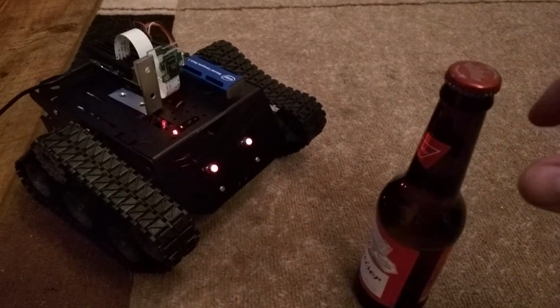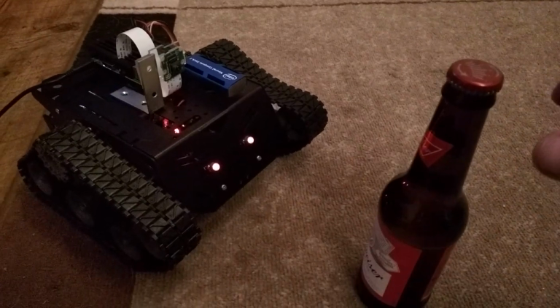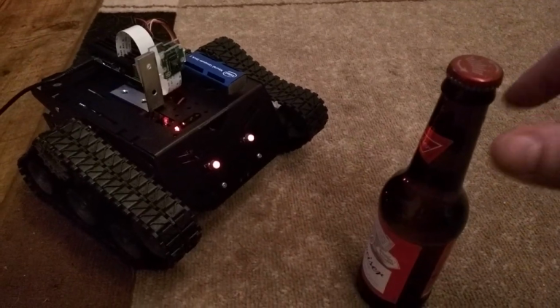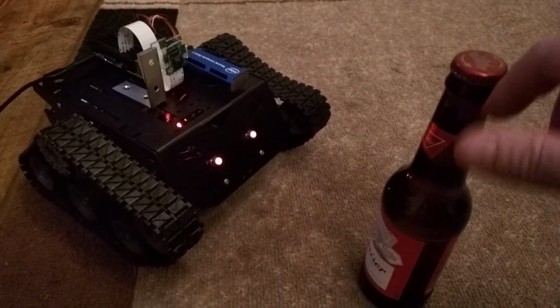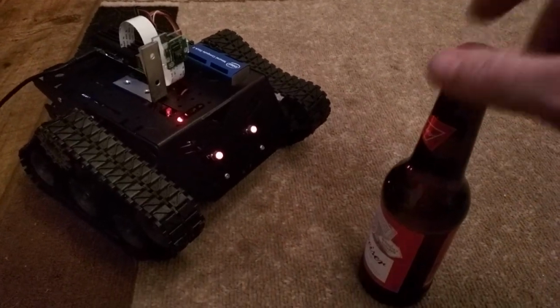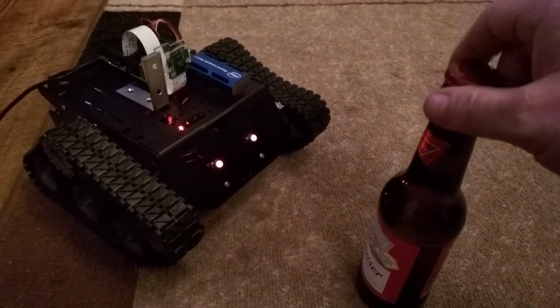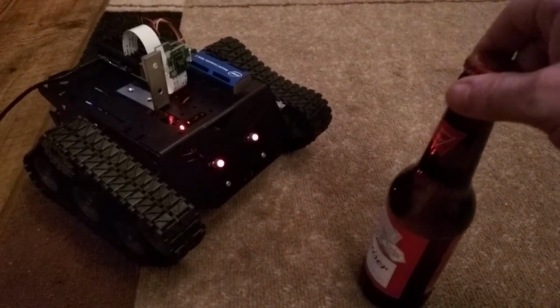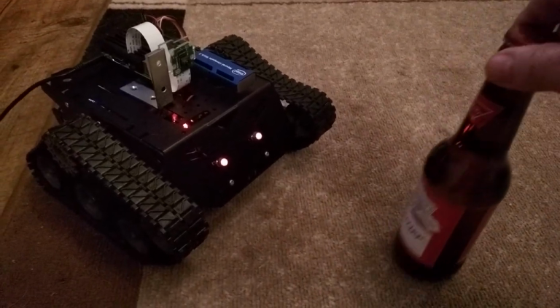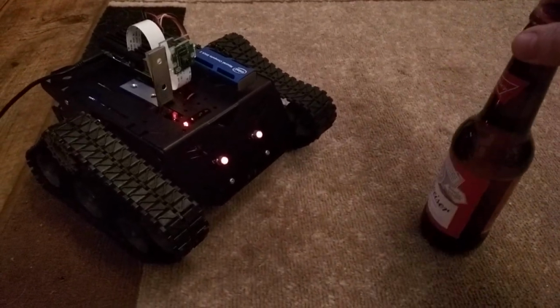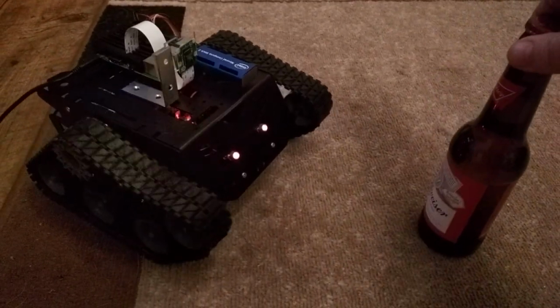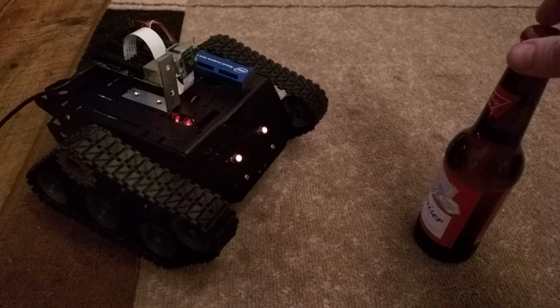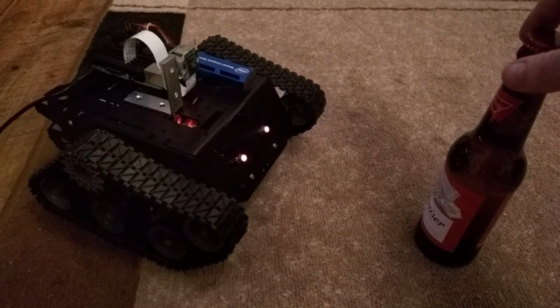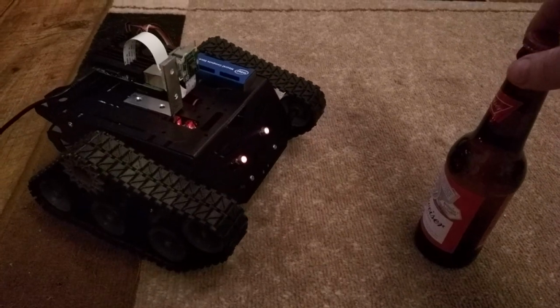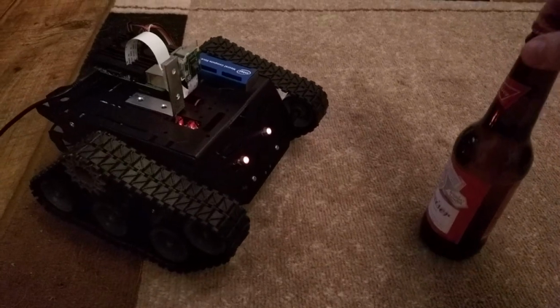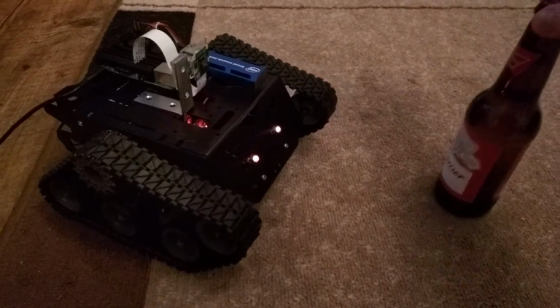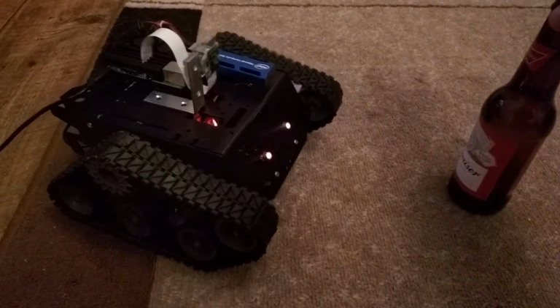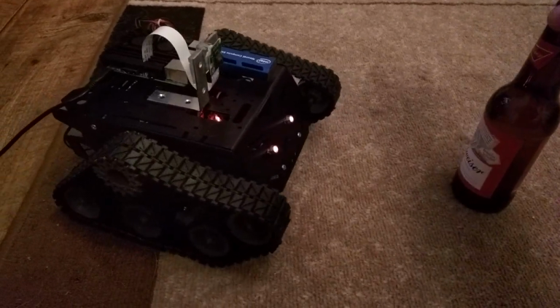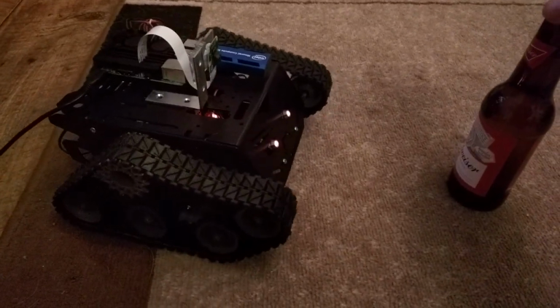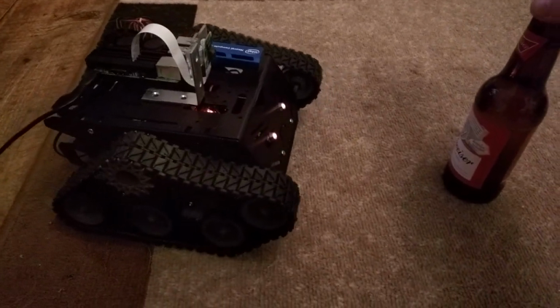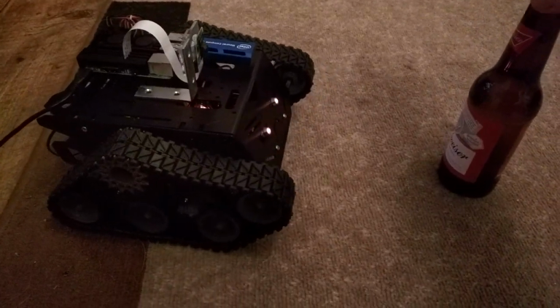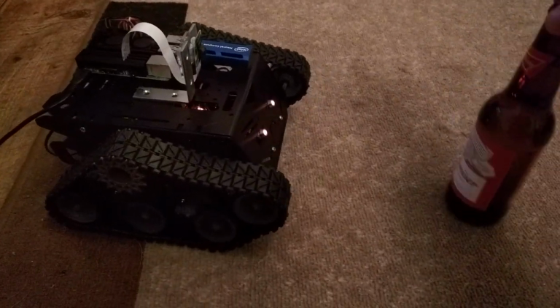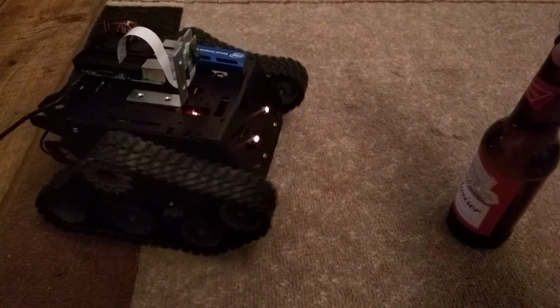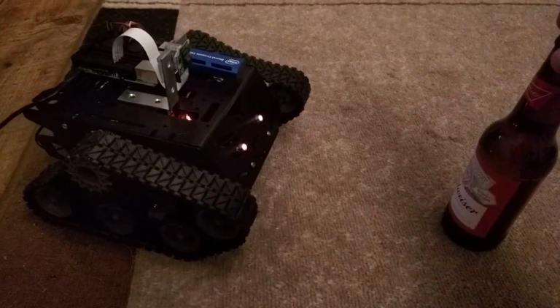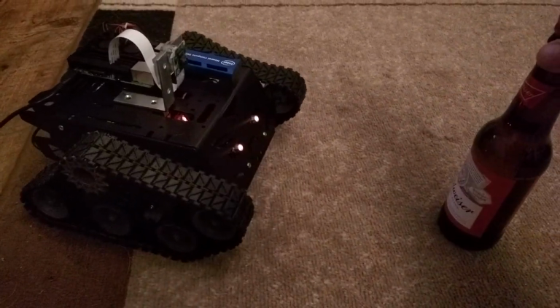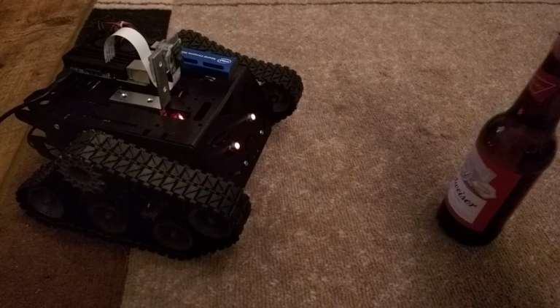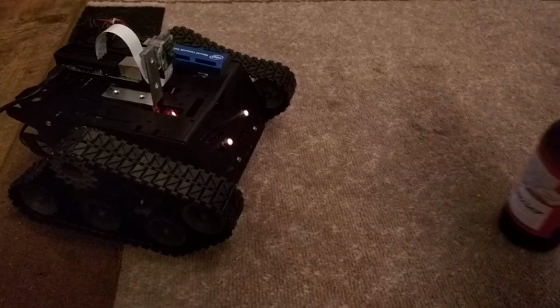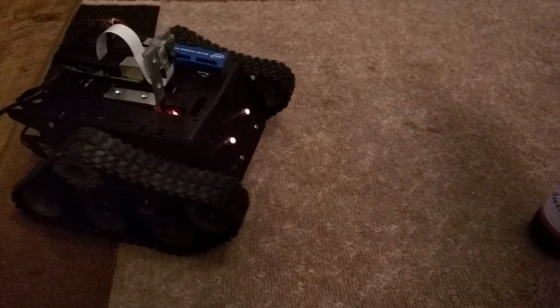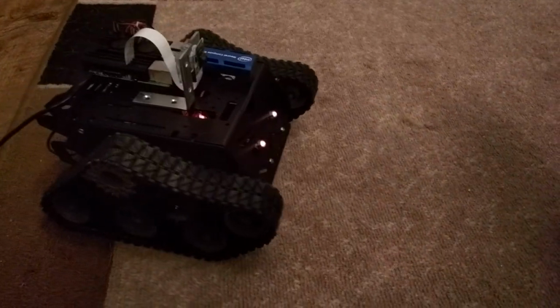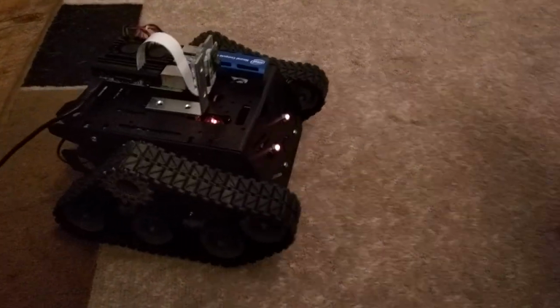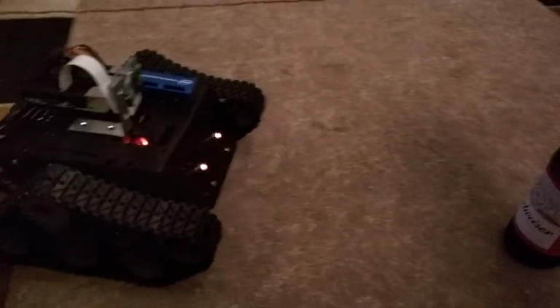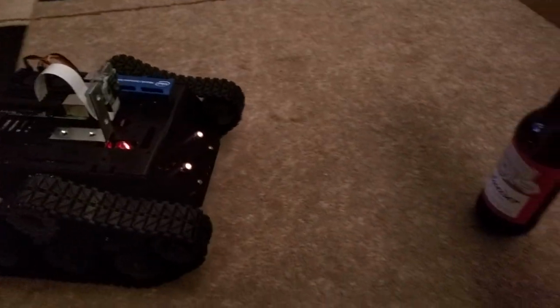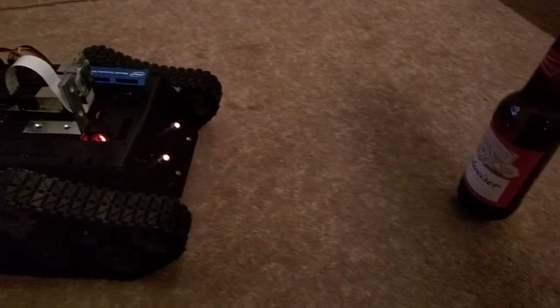So if we take the beer bottle that's in front of the robot and move it, the robot will track it. And if we move the beer bottle too far away, it will chase it.